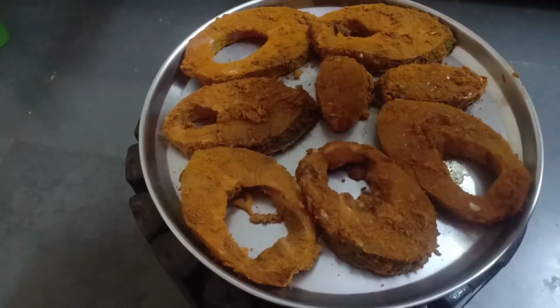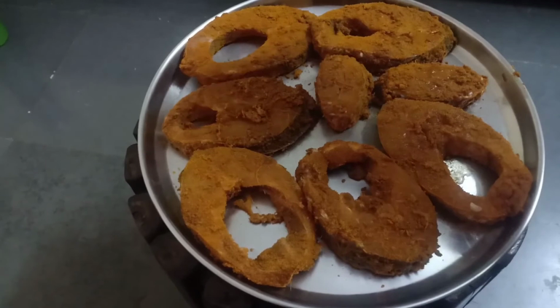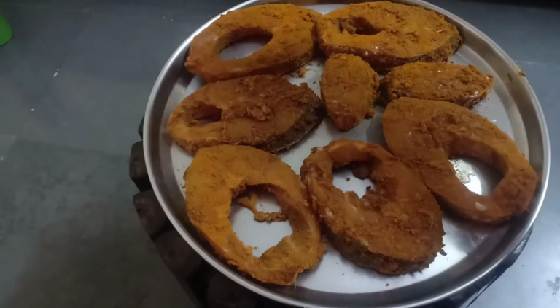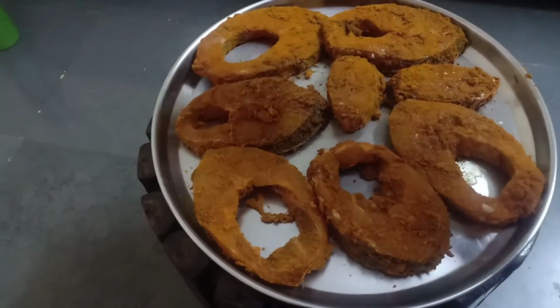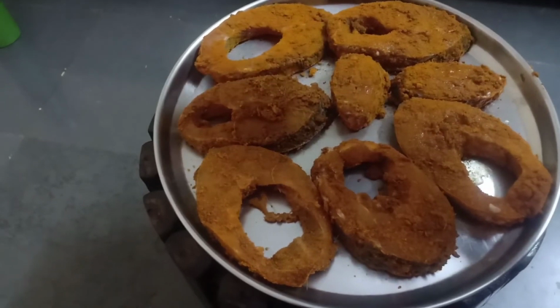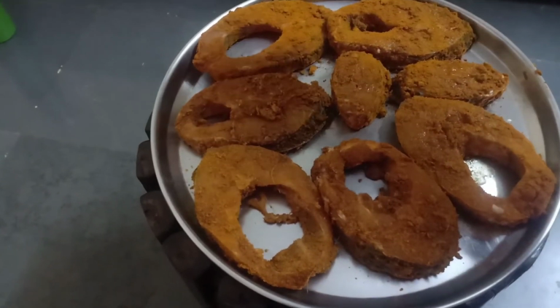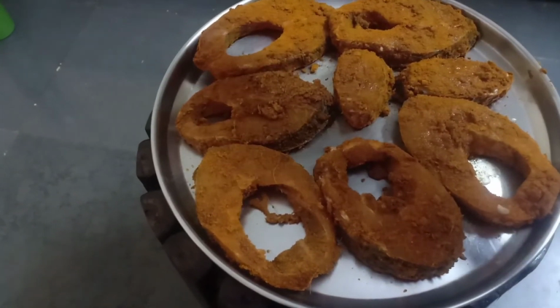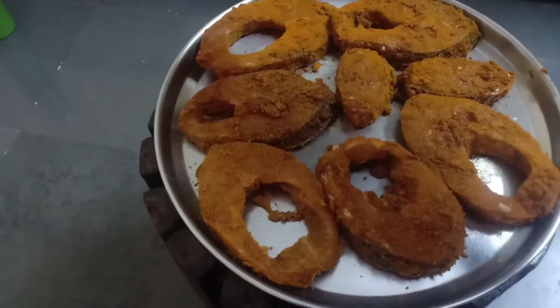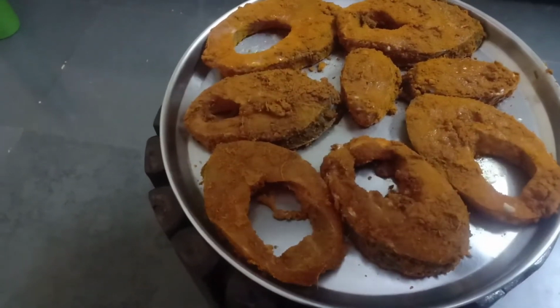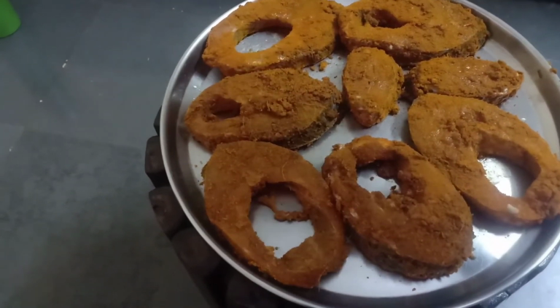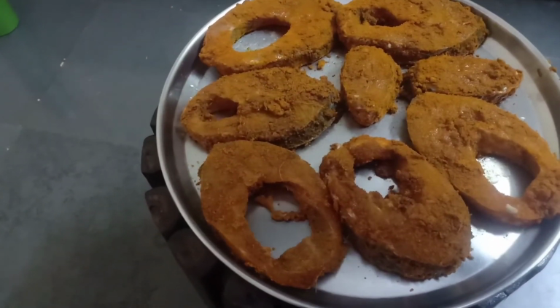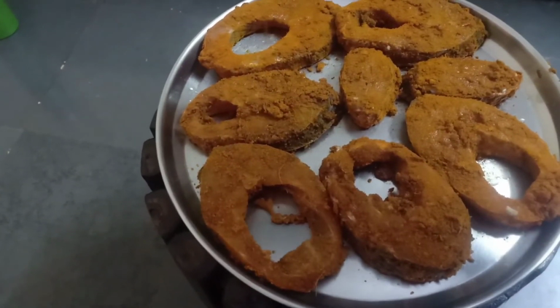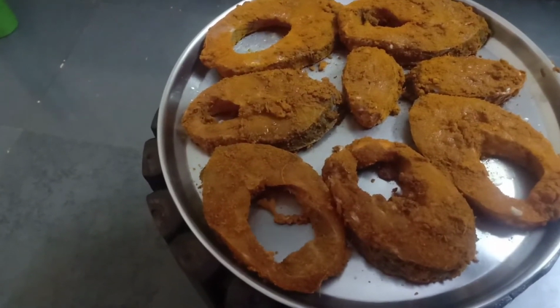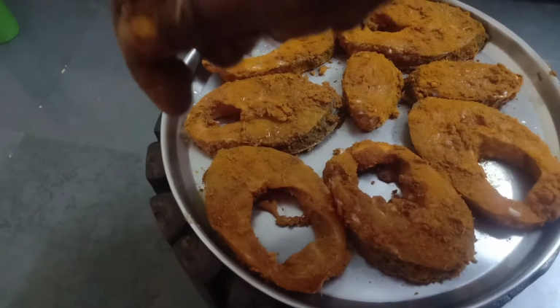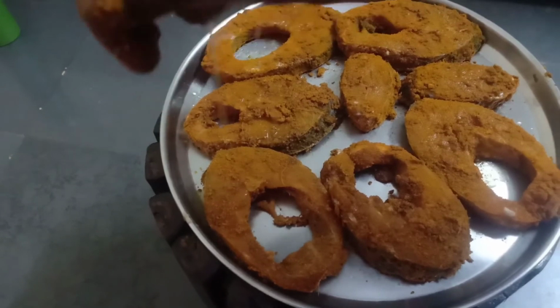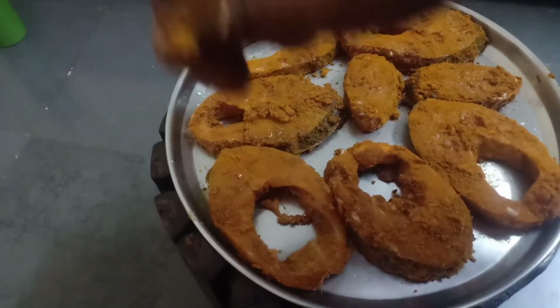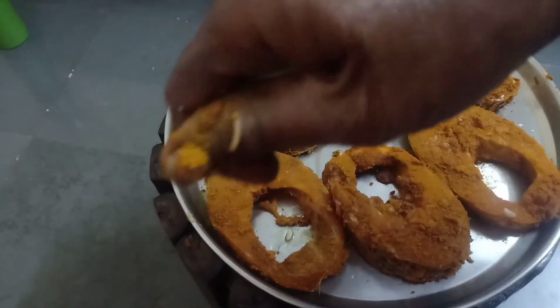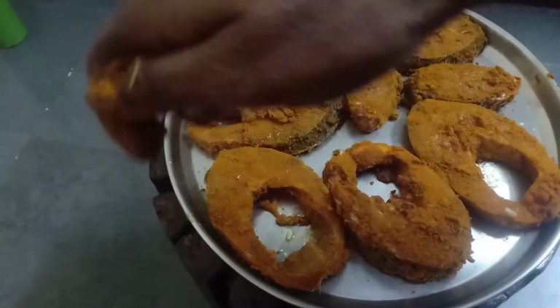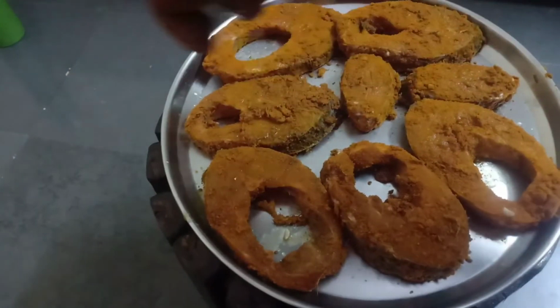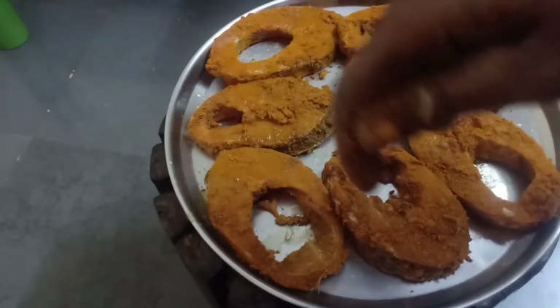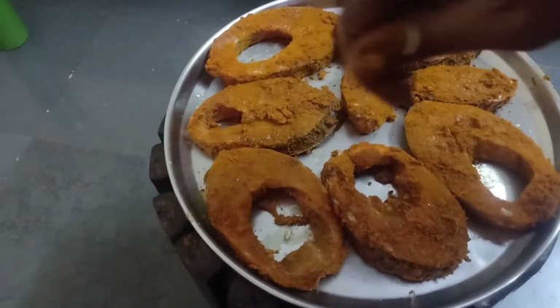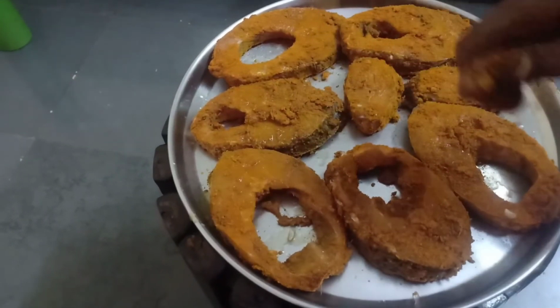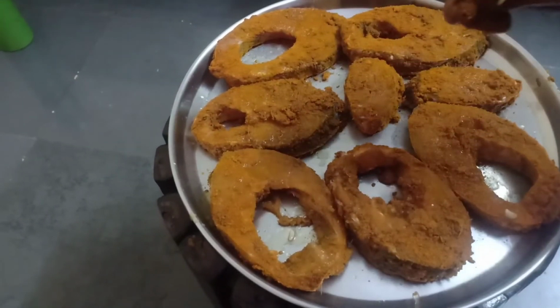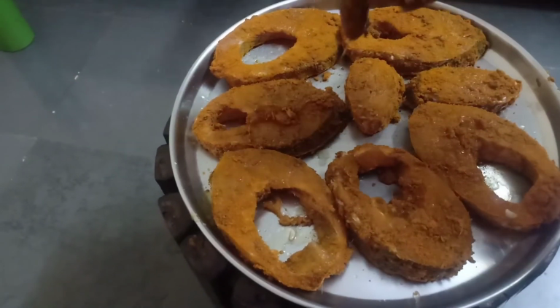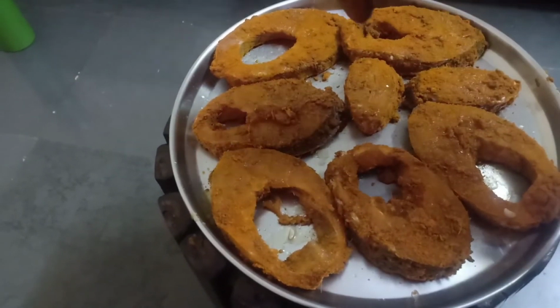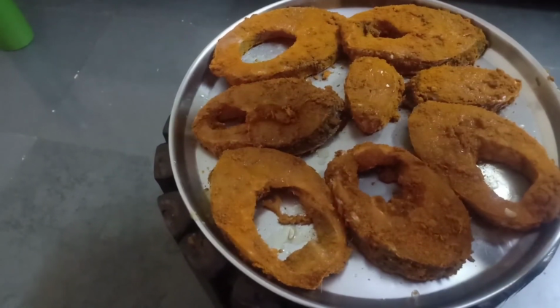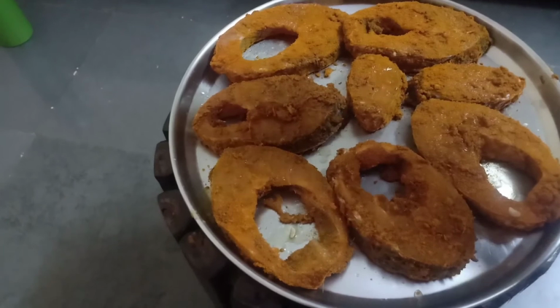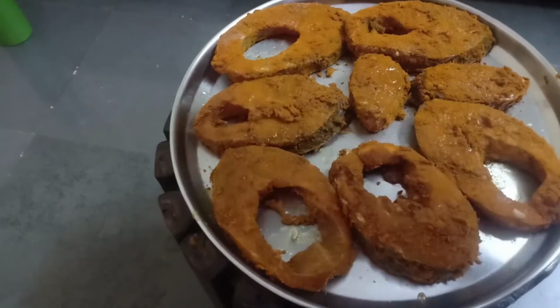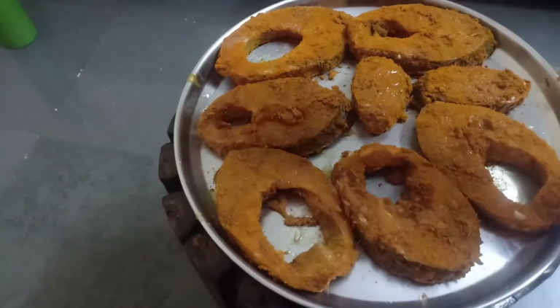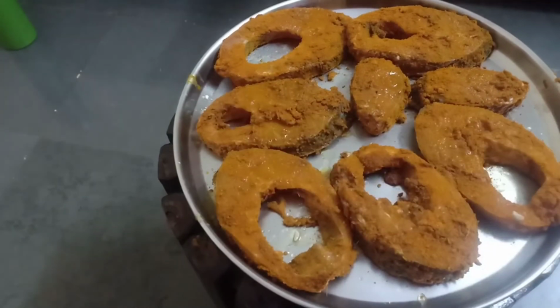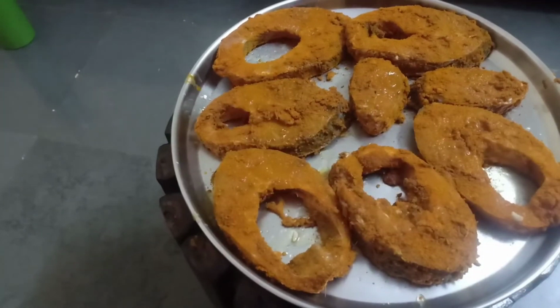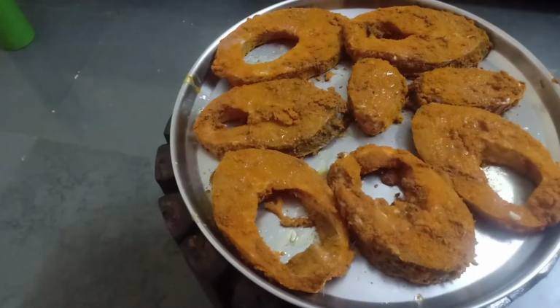Before you fry, just squeeze a lime on top of this. I am squeezing lime at the end before frying because the masala taste is preserved — lime always takes the salt and spice levels low if added too early.